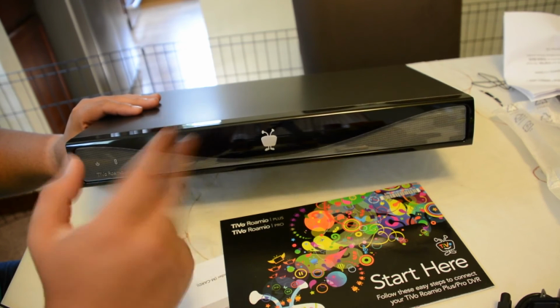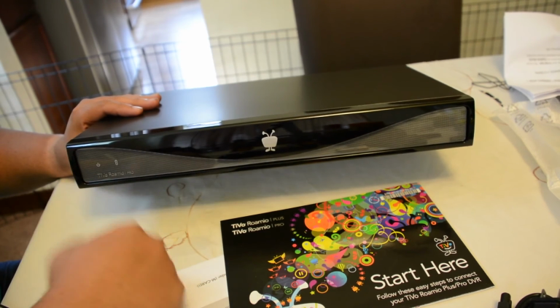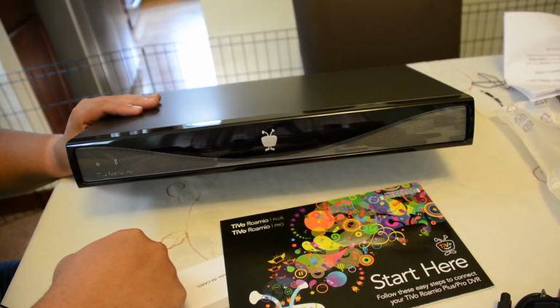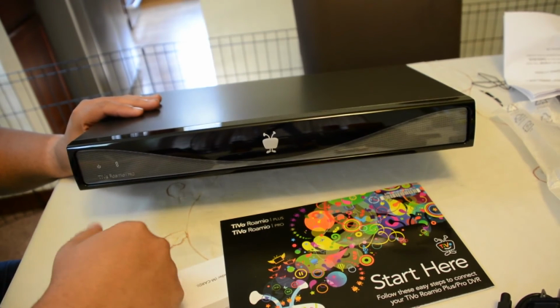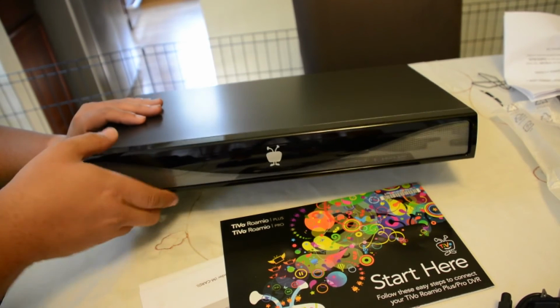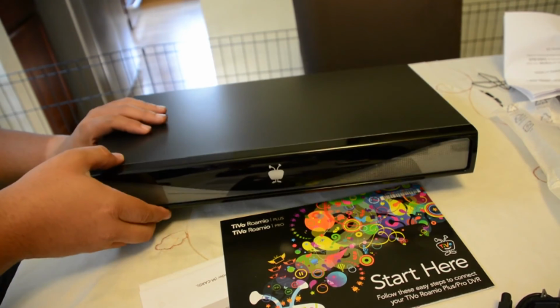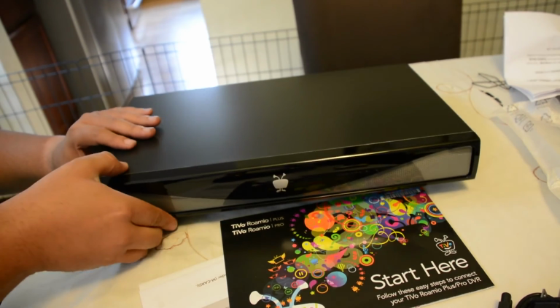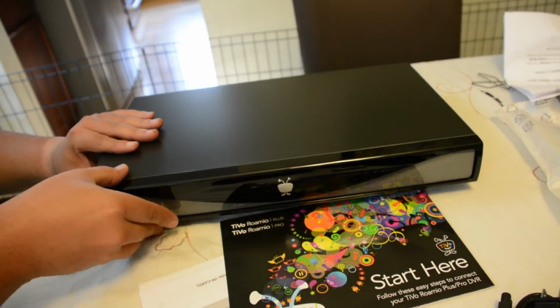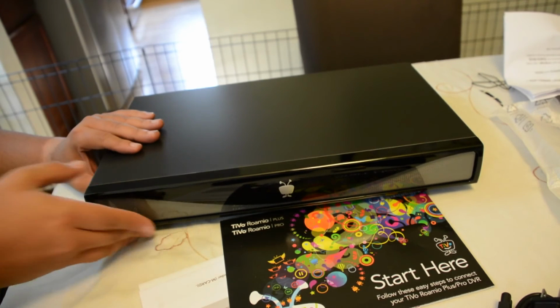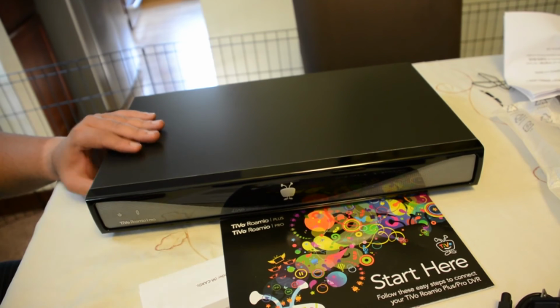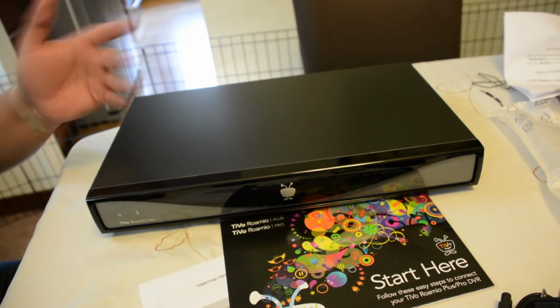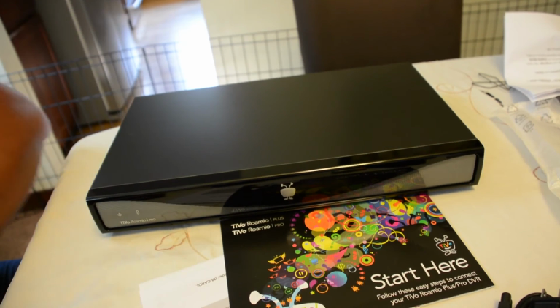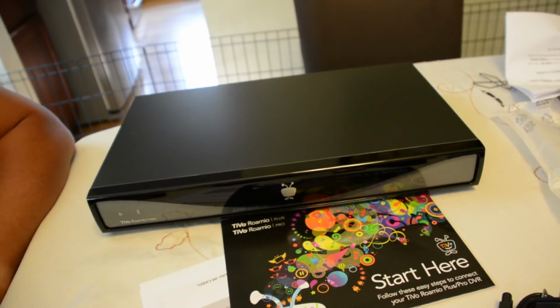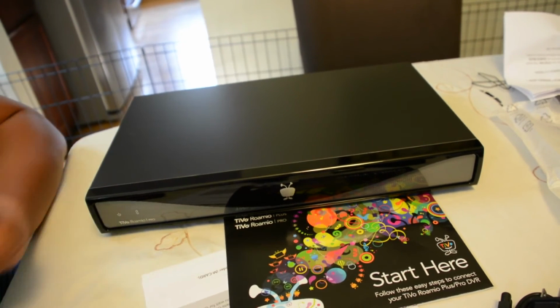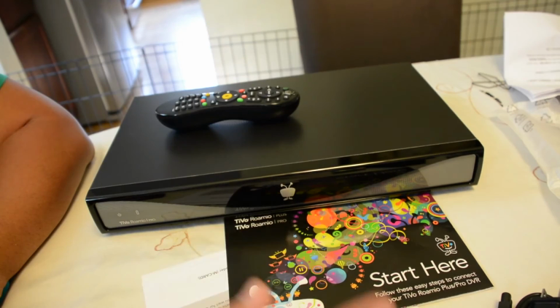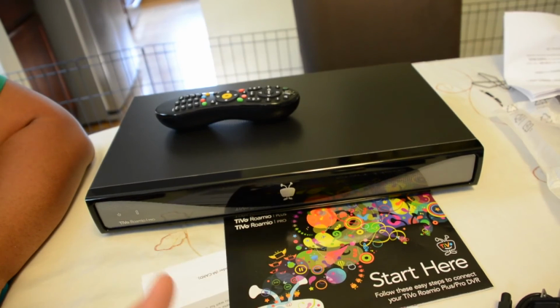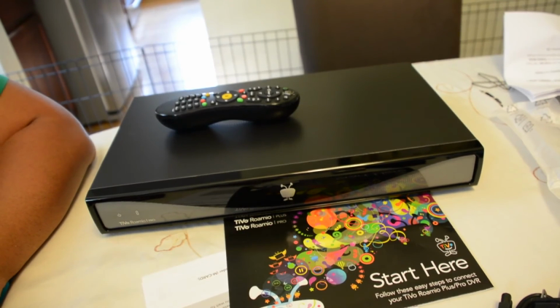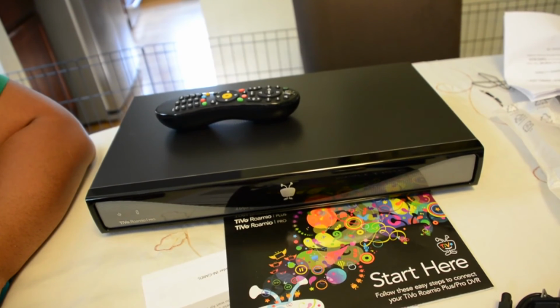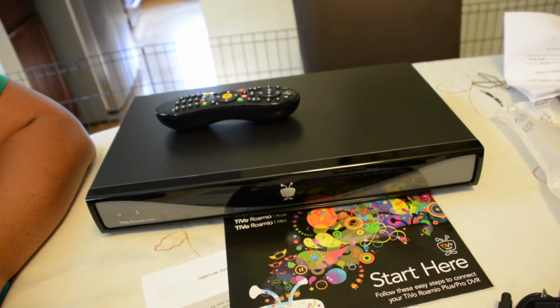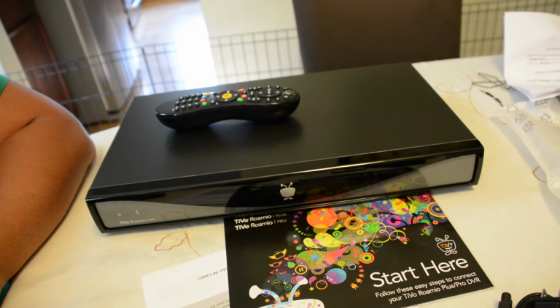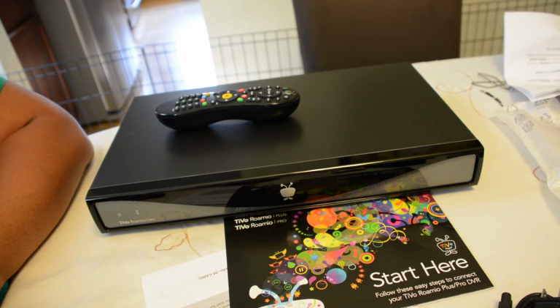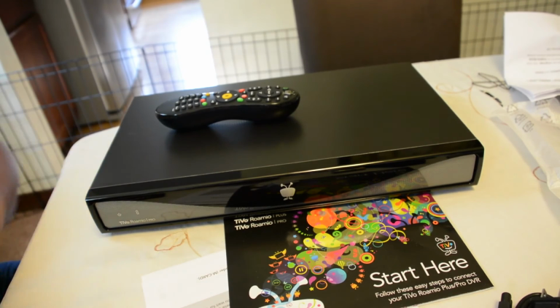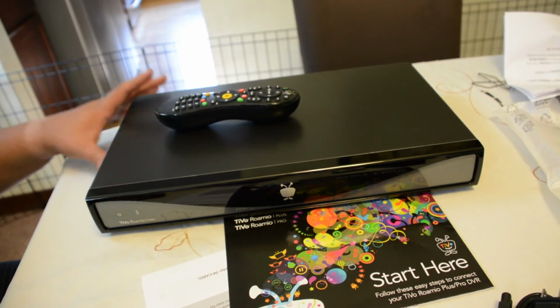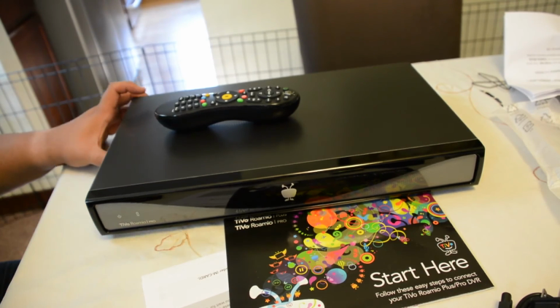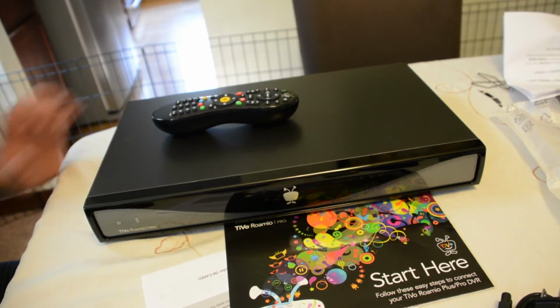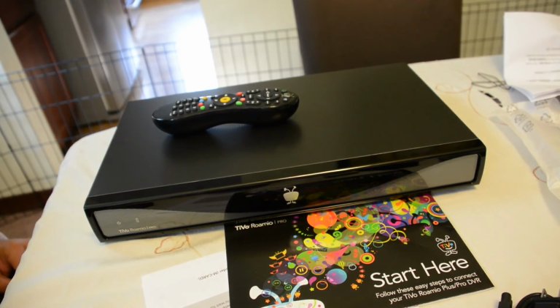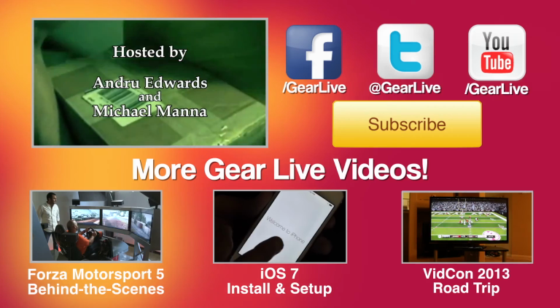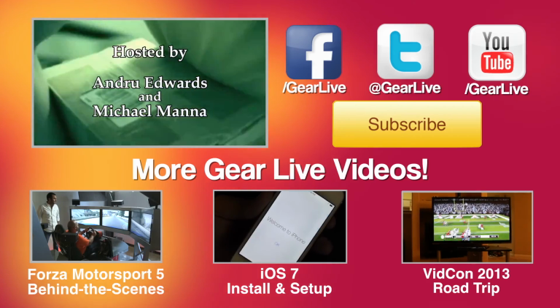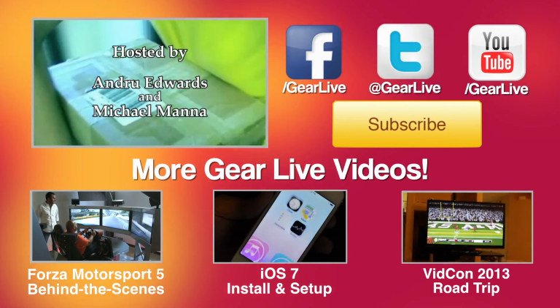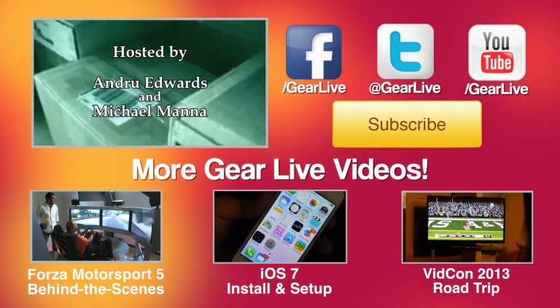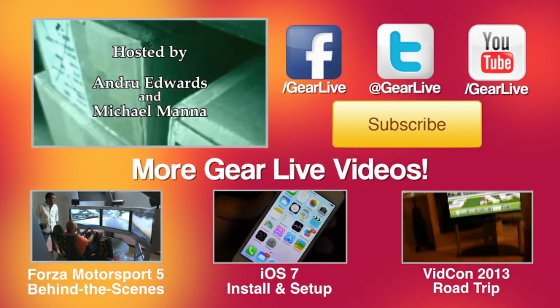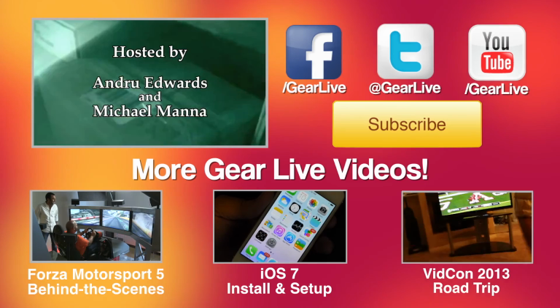Until next time, I'm Andrew Edwards. That was your unboxing of the TiVo Romeo Pro. Stay tuned for next time for more vicarious thrills through opening new gear. I'm Andrew Edwards — we'll get you next time.